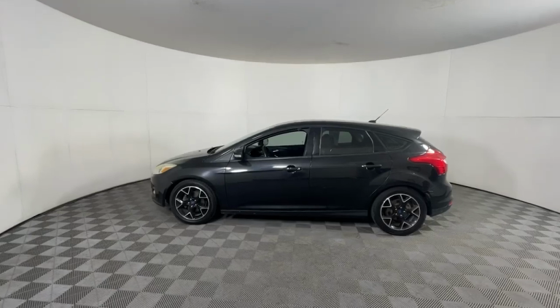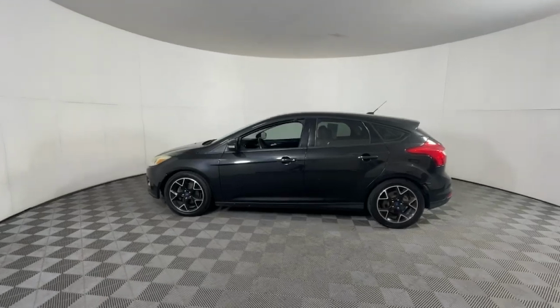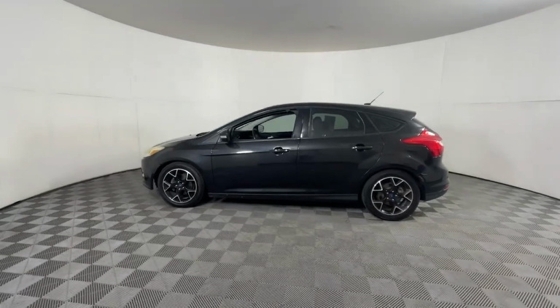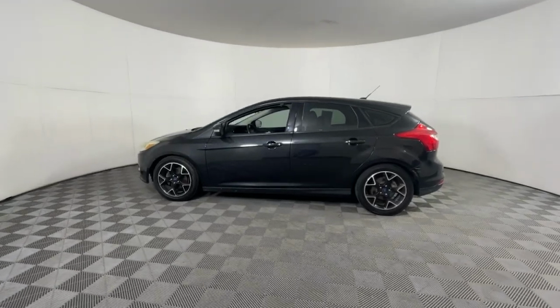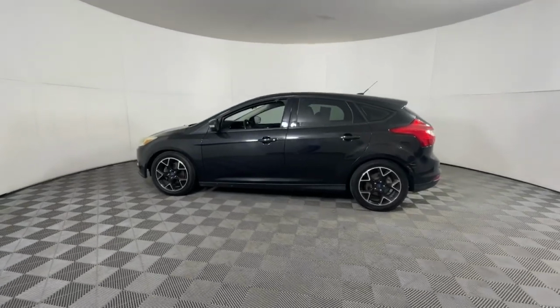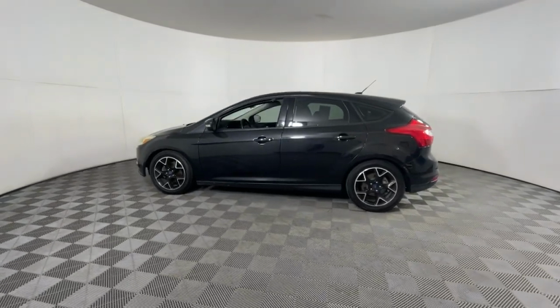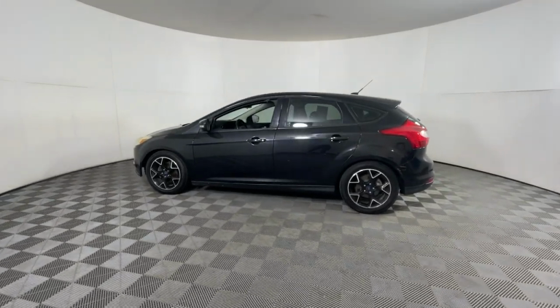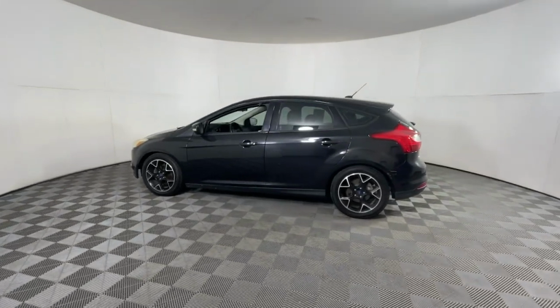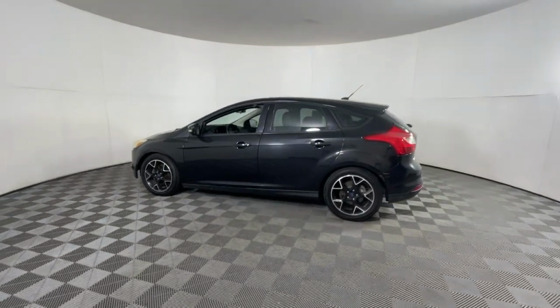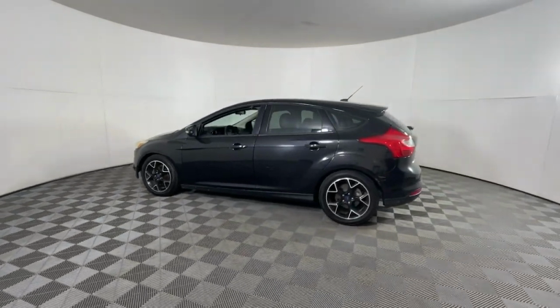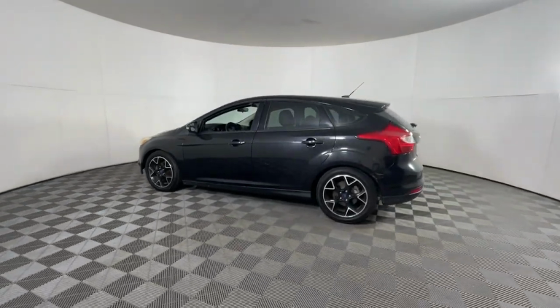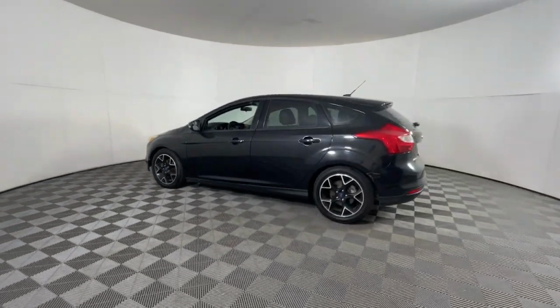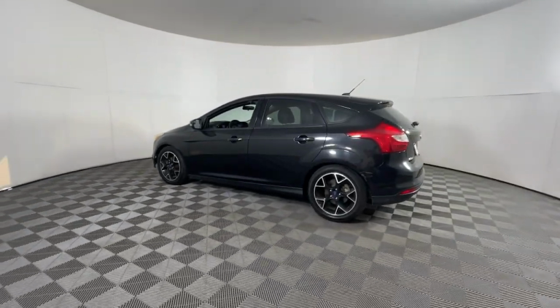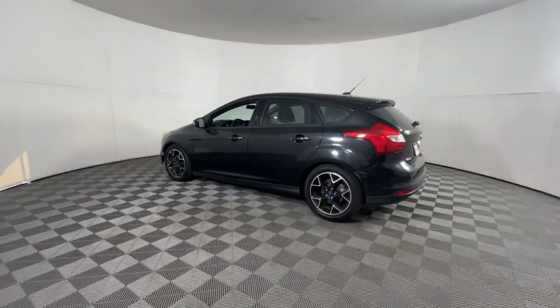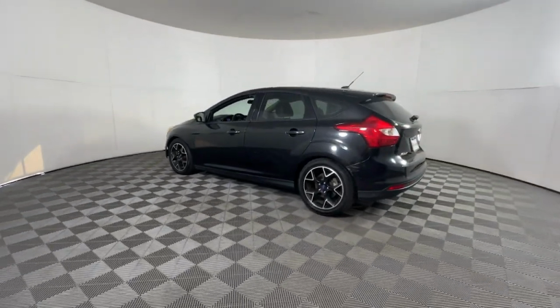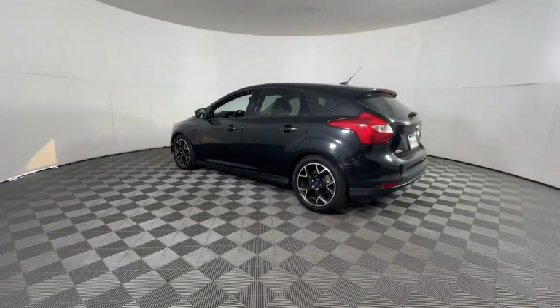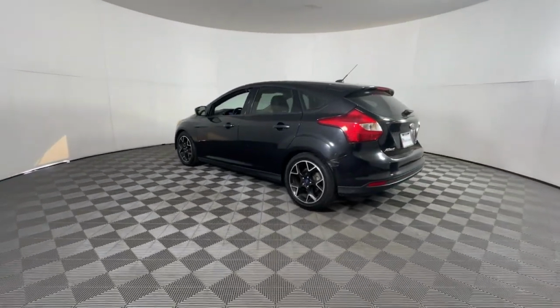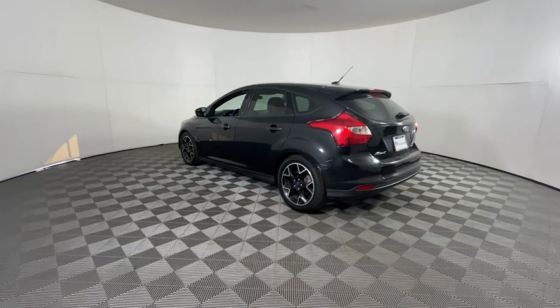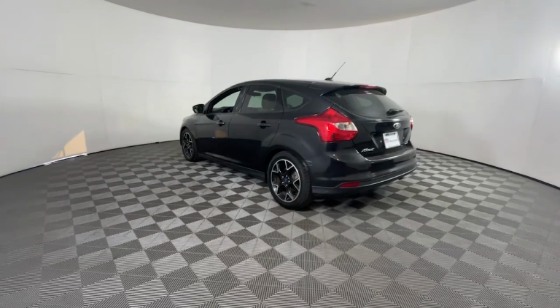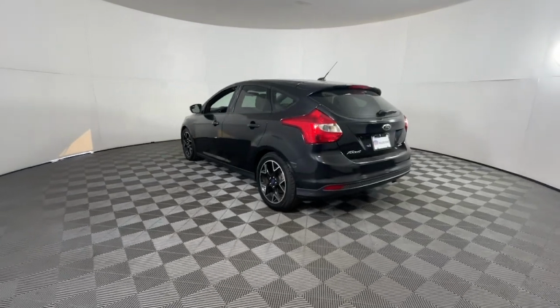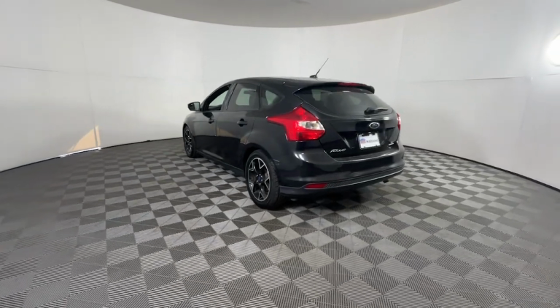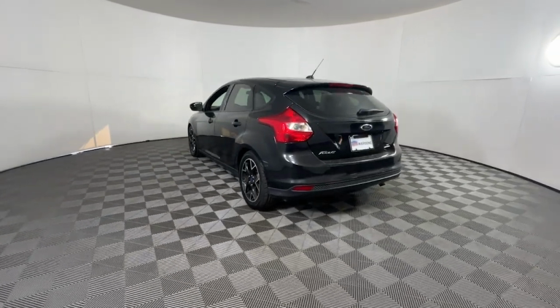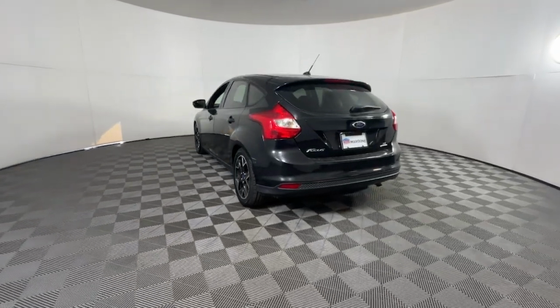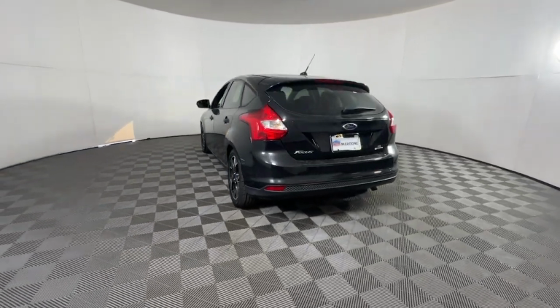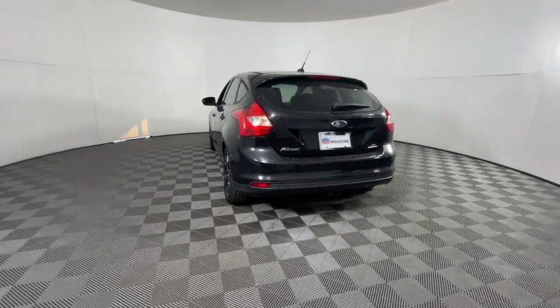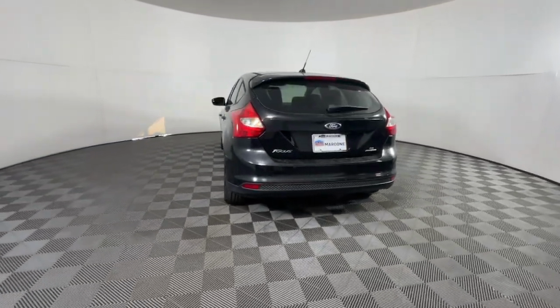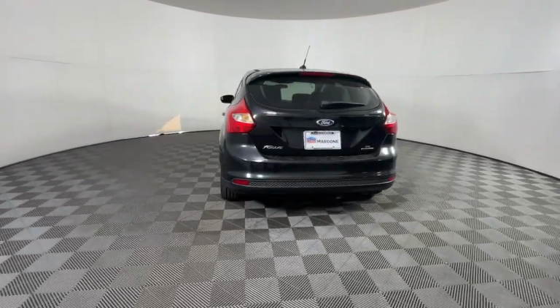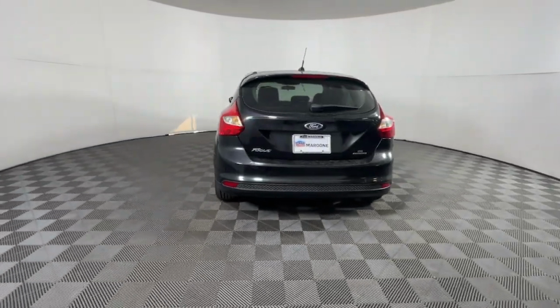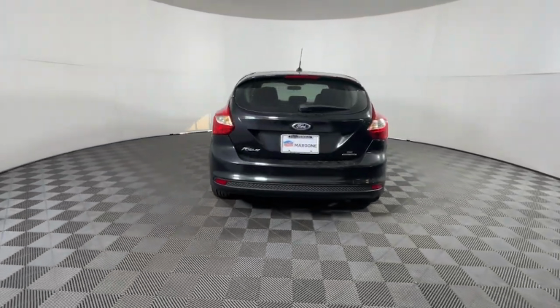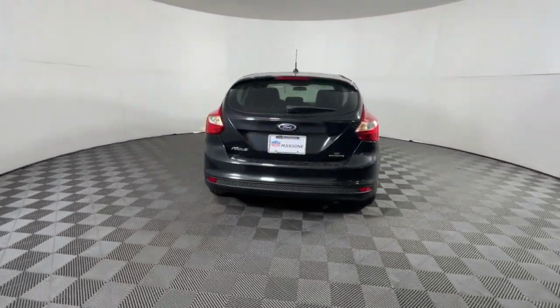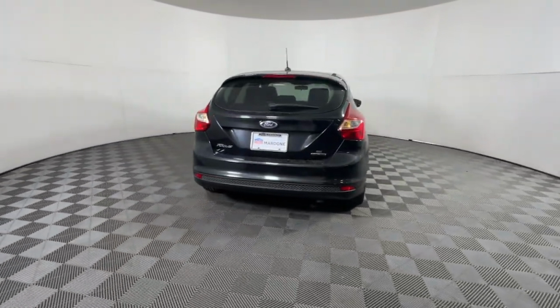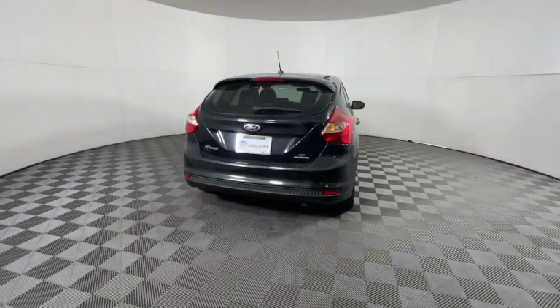Get acquainted with the 2014 Ford Focus. With less than 70,000 miles on the odometer, this vehicle provides excellent value.